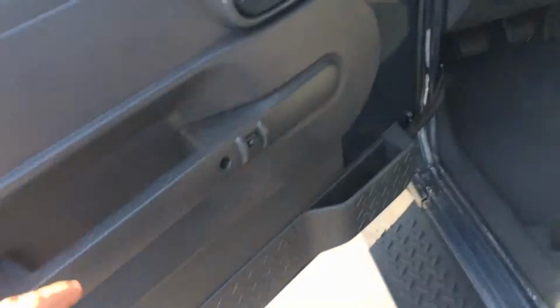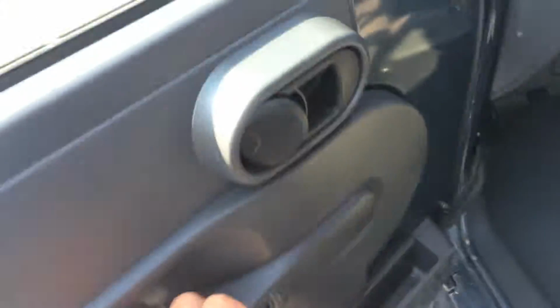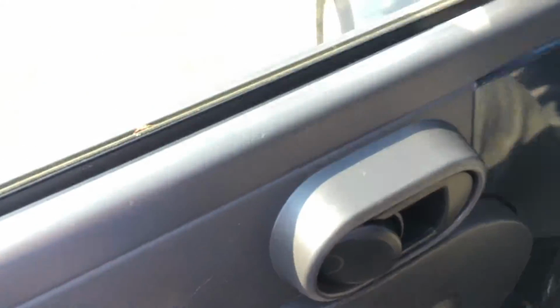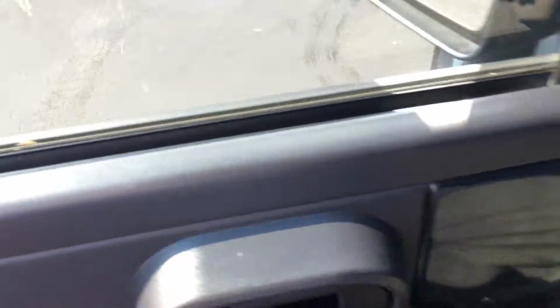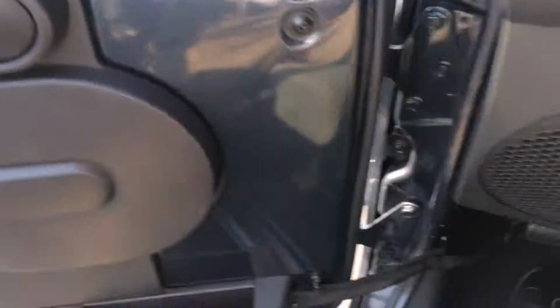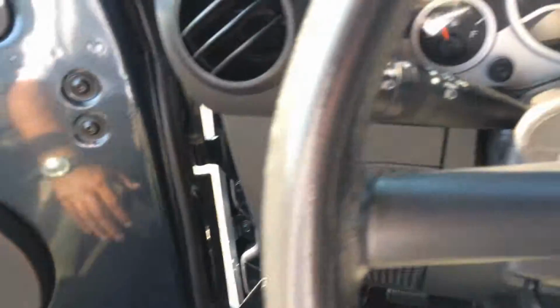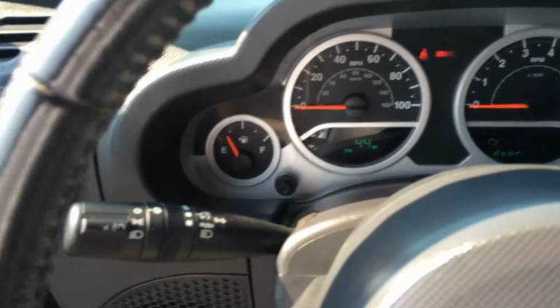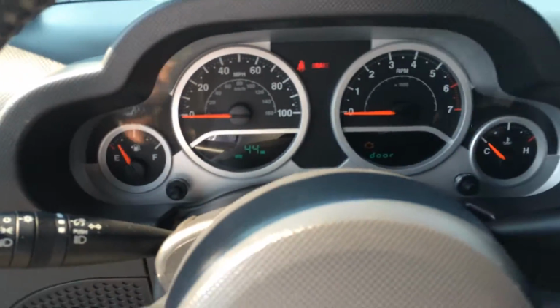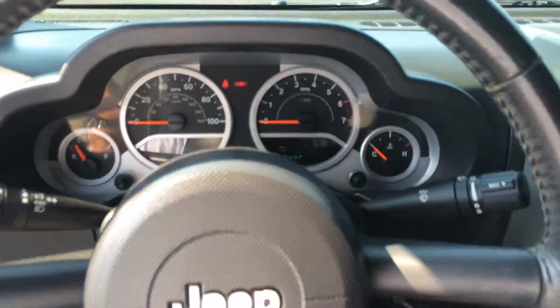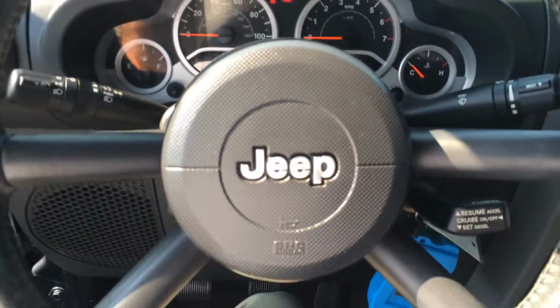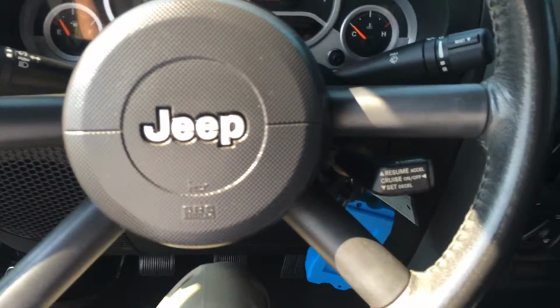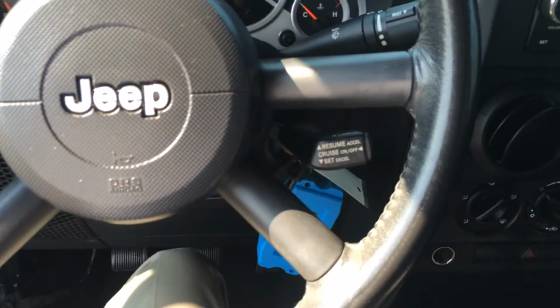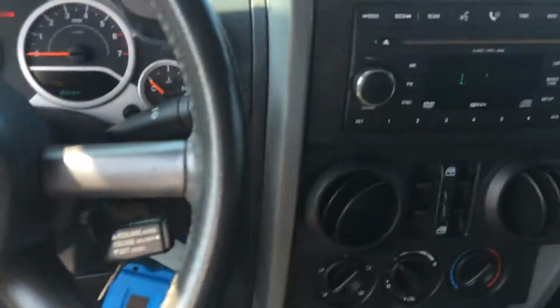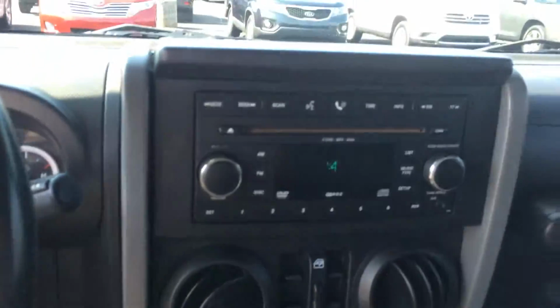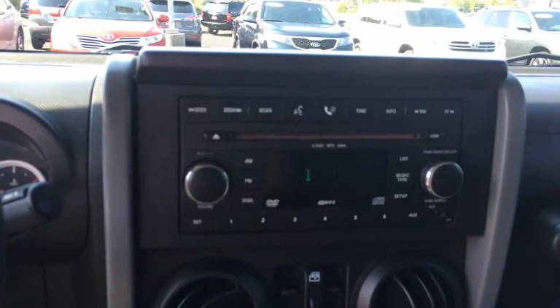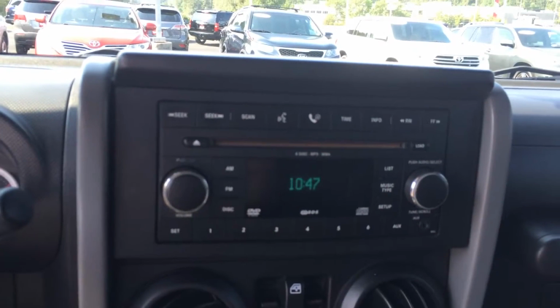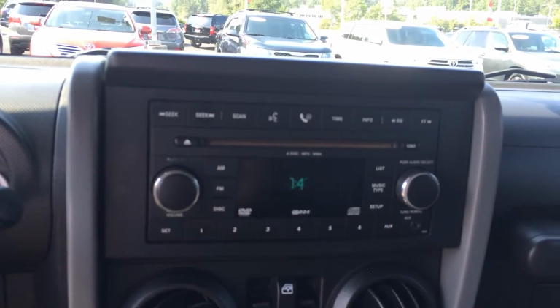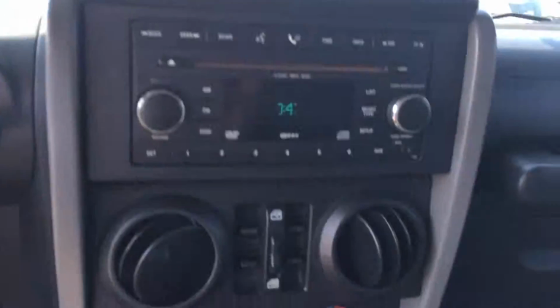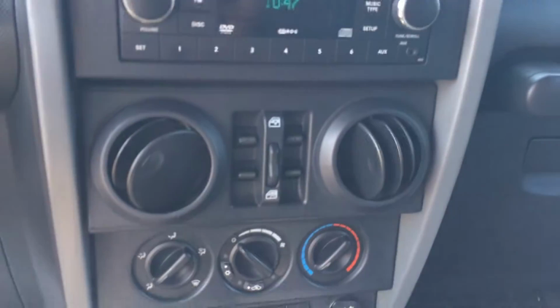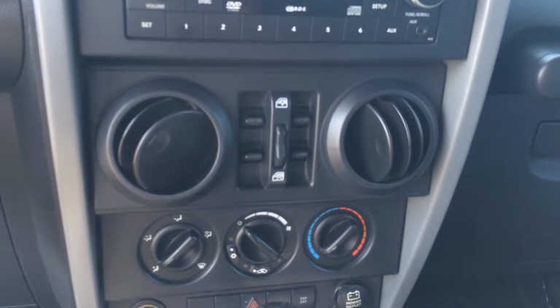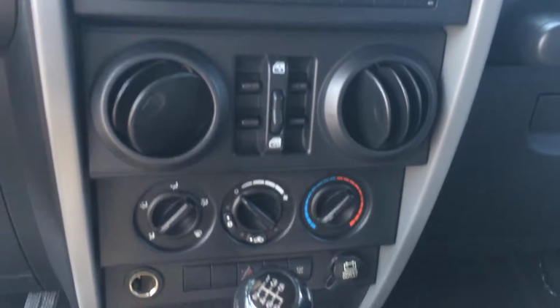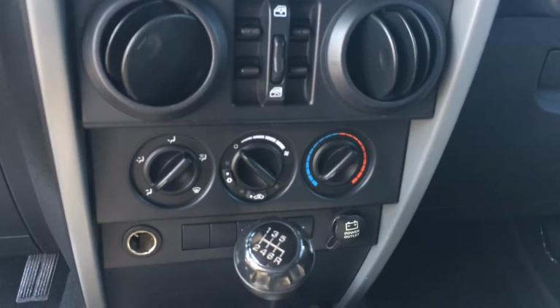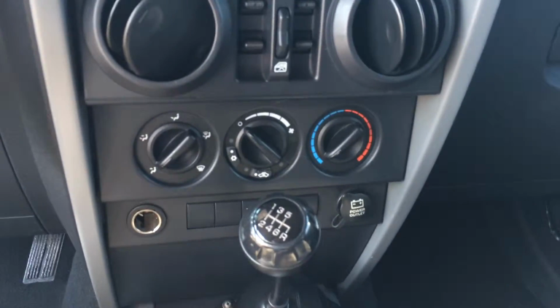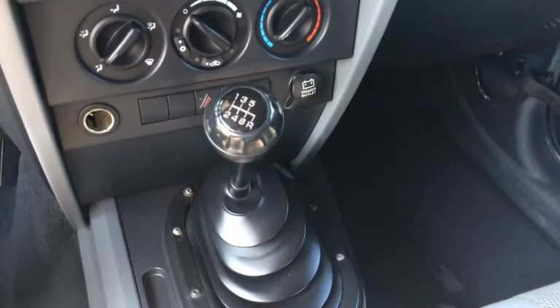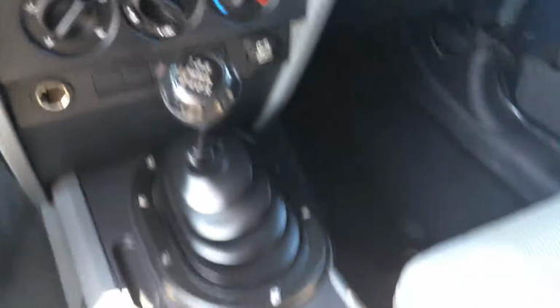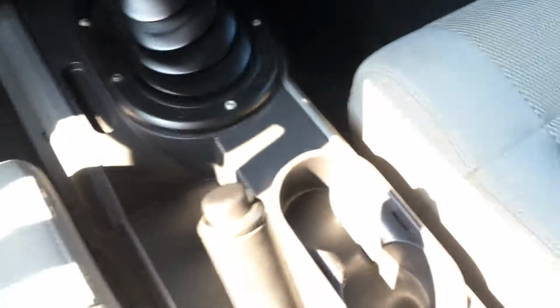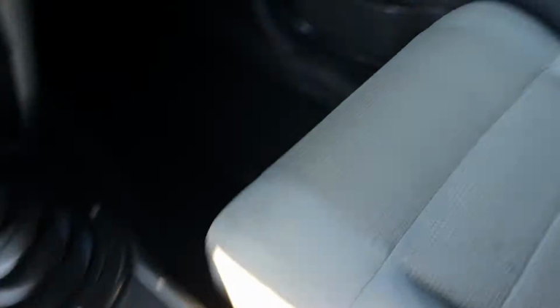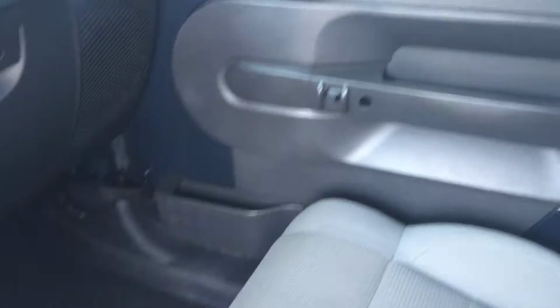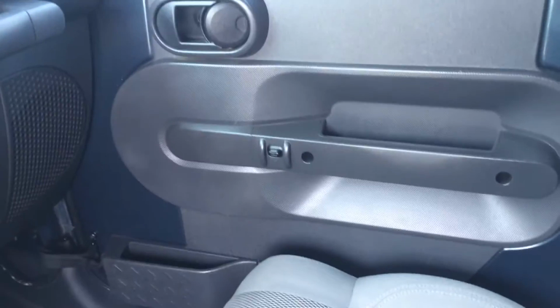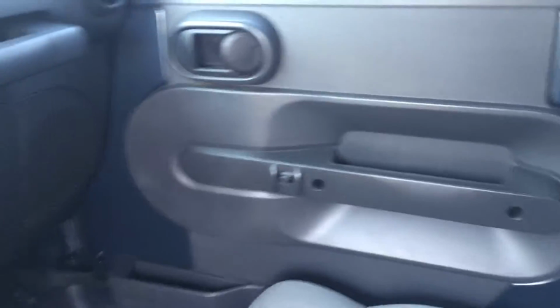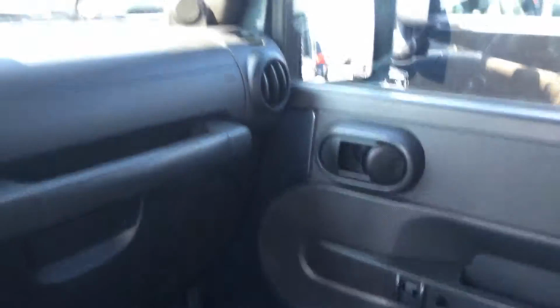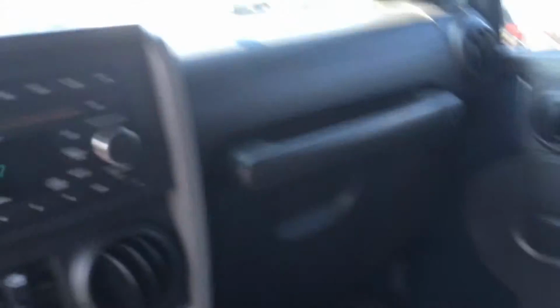Power door locks right there, and all your instrumentation and dials. Cruise. There's your audio. Power windows. Climate controls. And again, manual — six-speed.